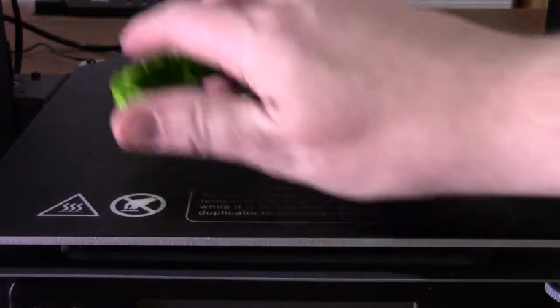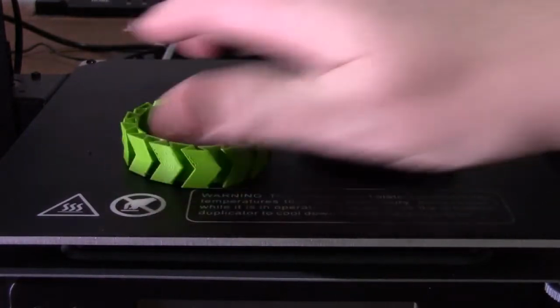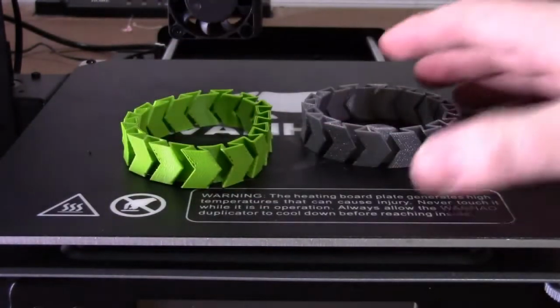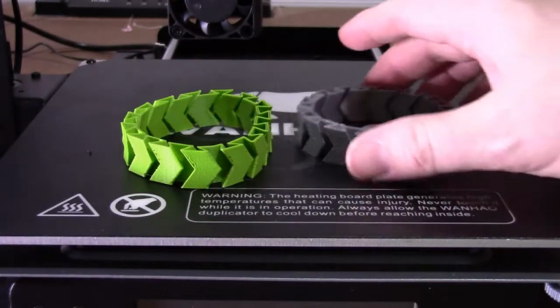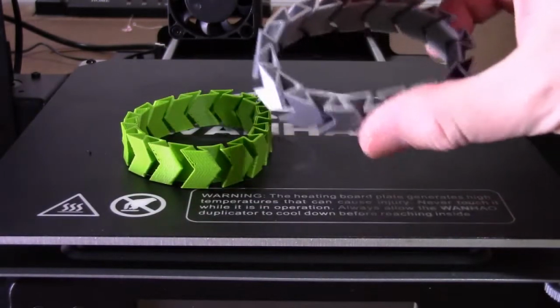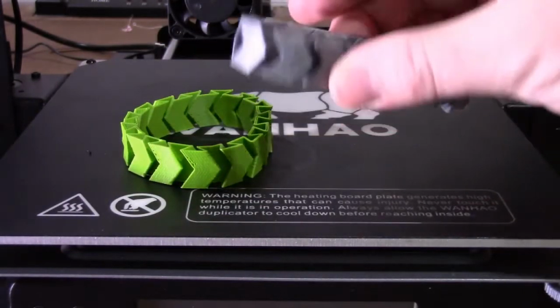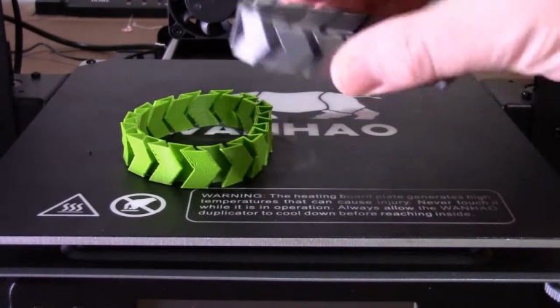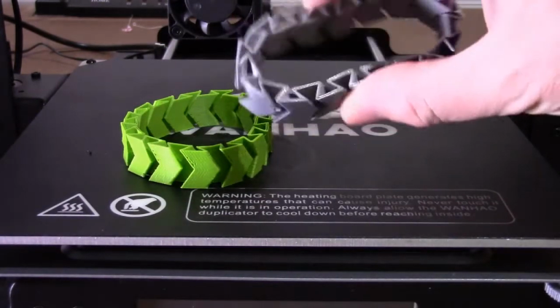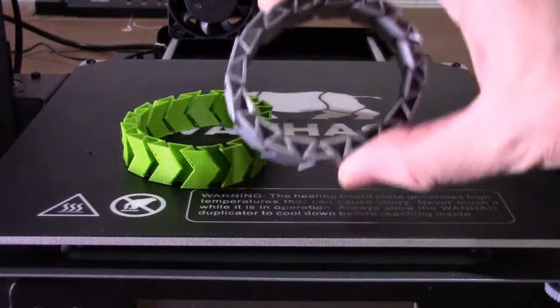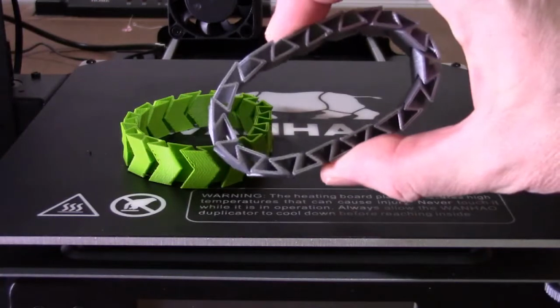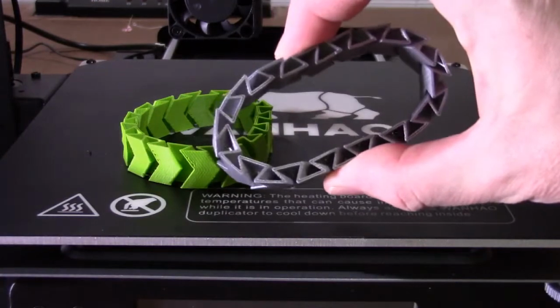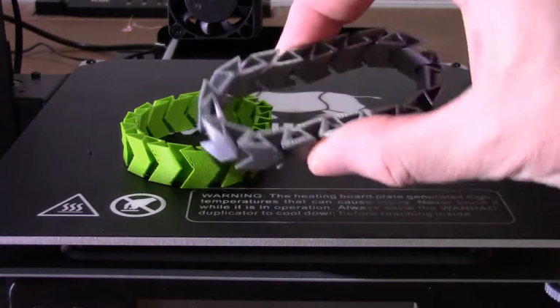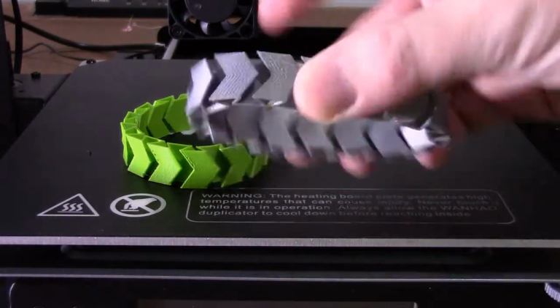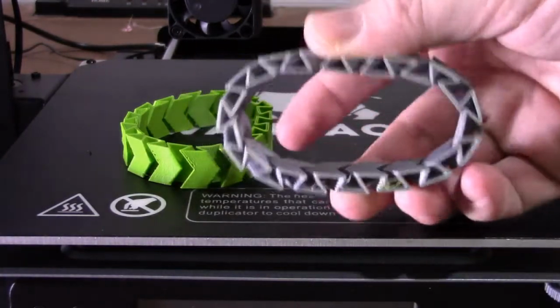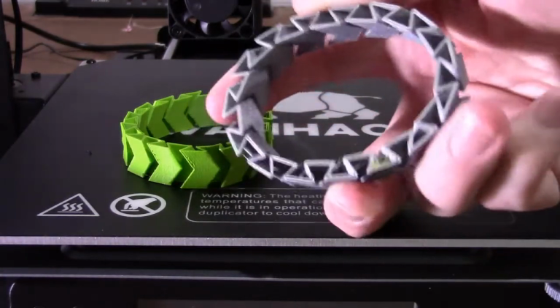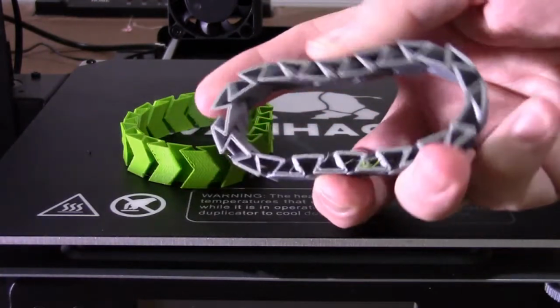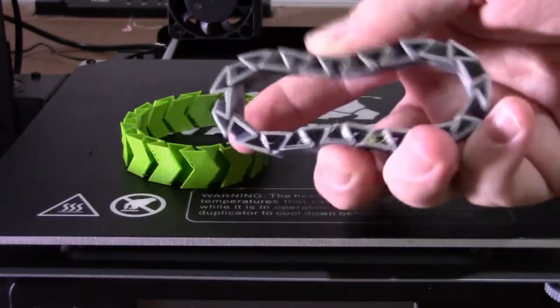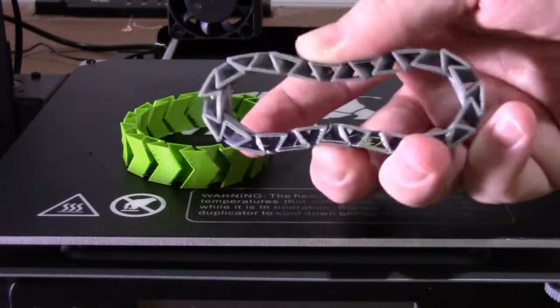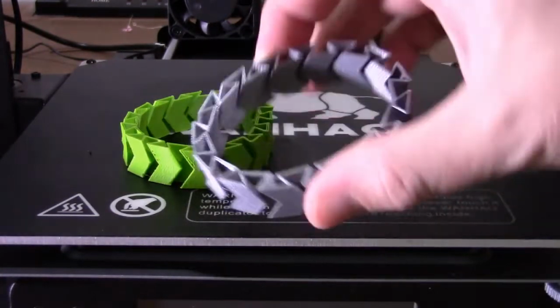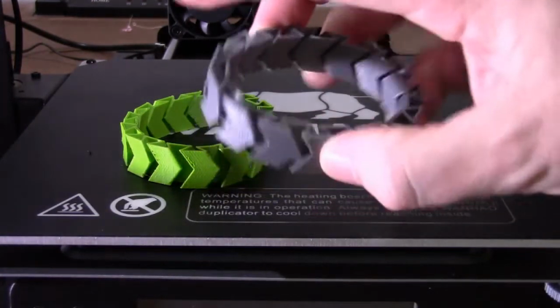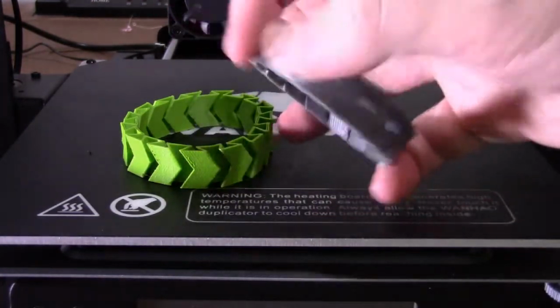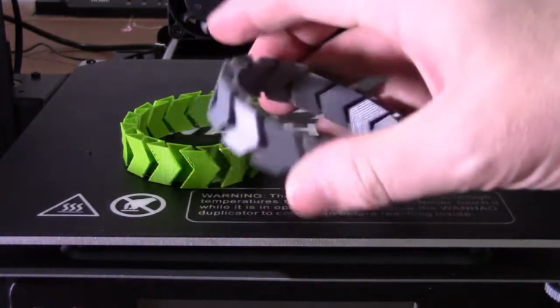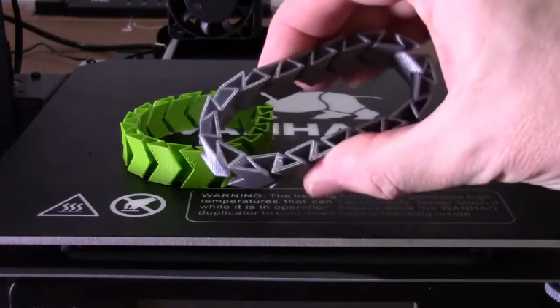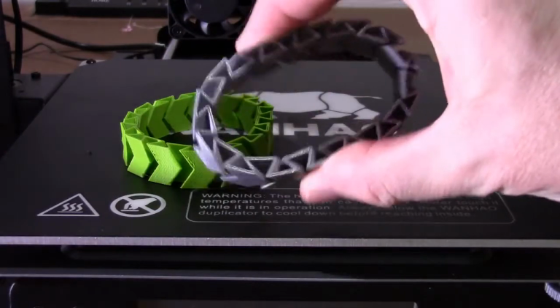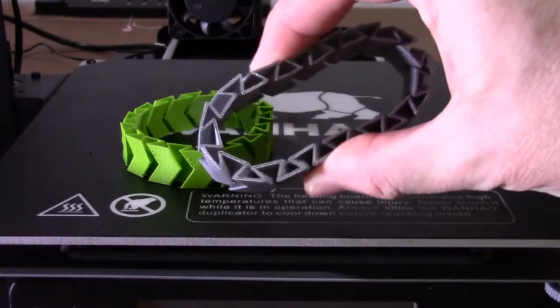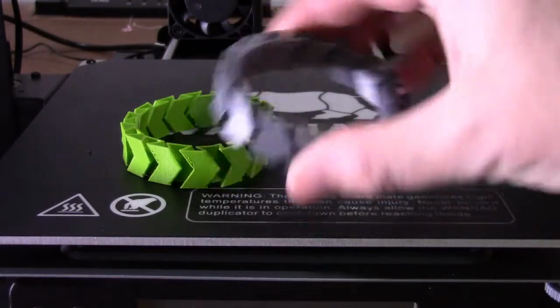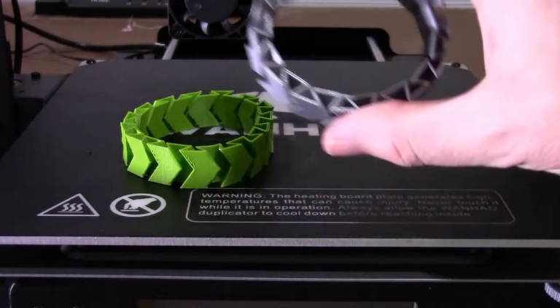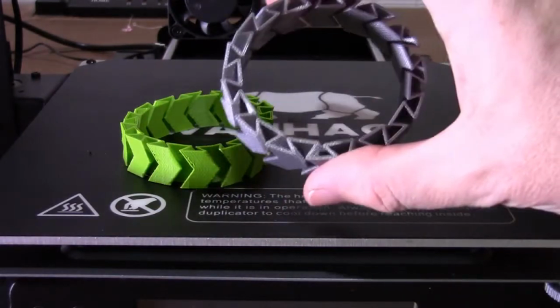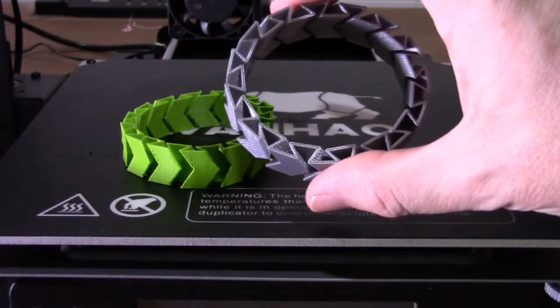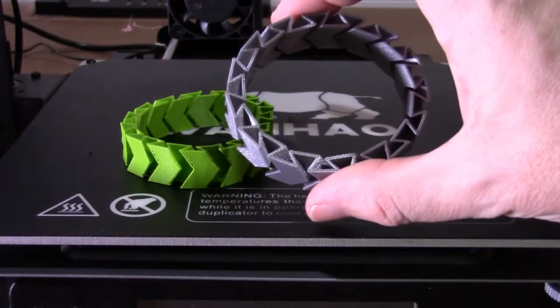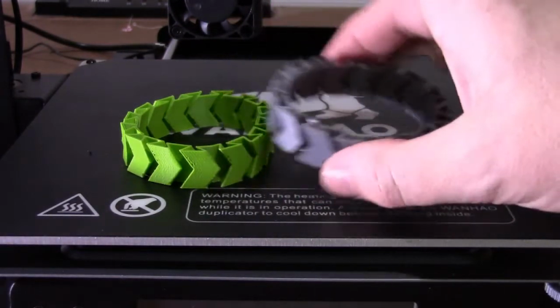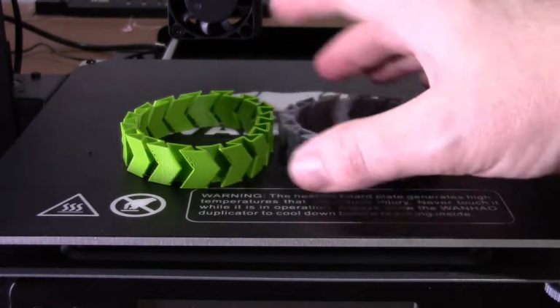We'll see if it holds up to being run under a car. This is regular PLA from Solutech. They're silver, and as you heard, it just cracked when I pushed it that far. So we know that's not going to hold up when it goes under the car.